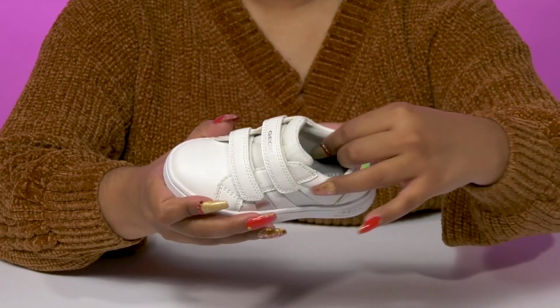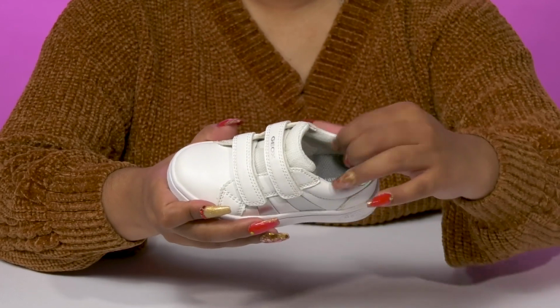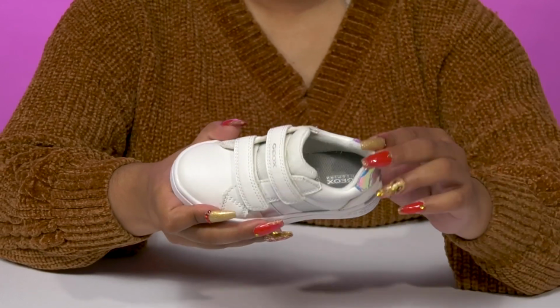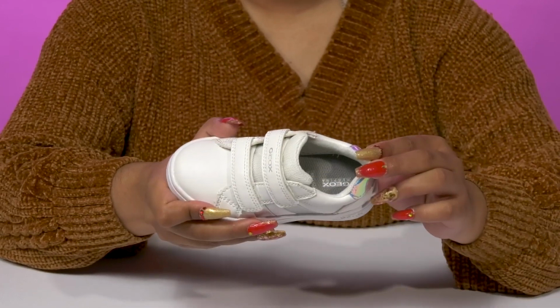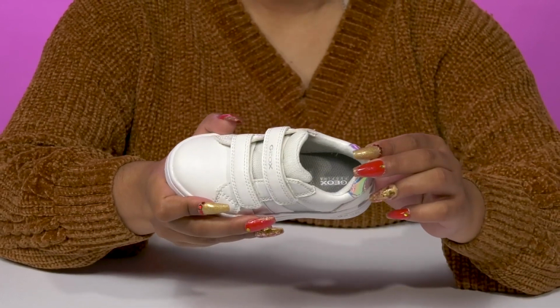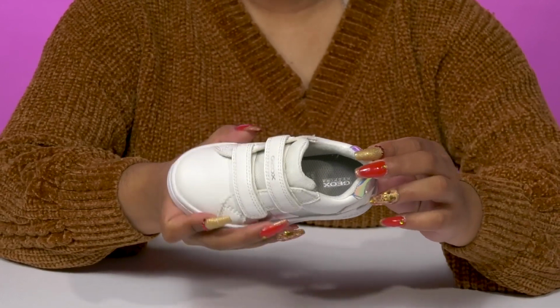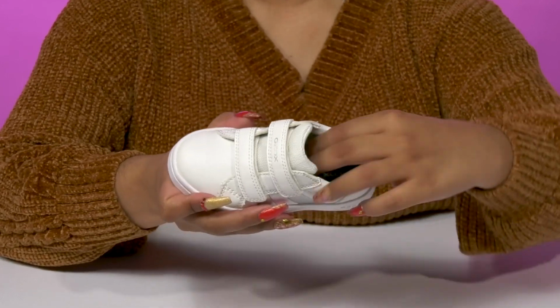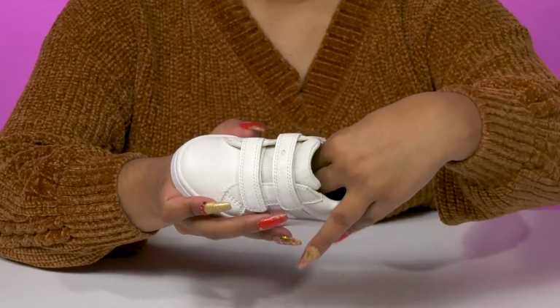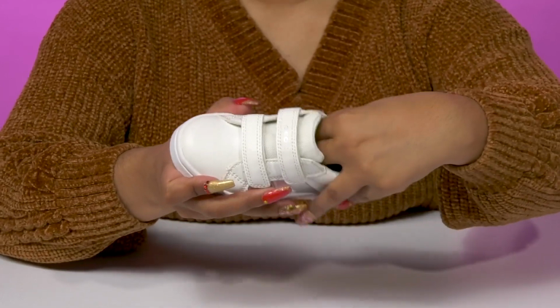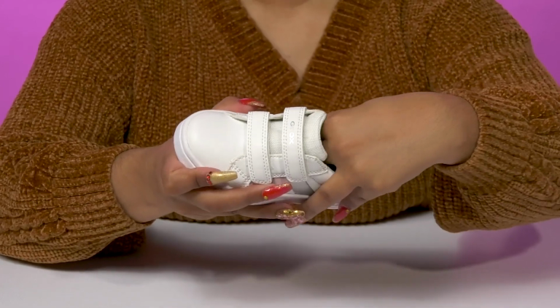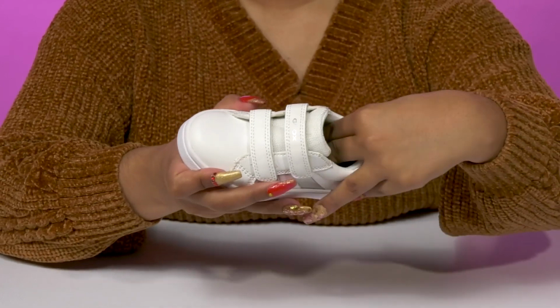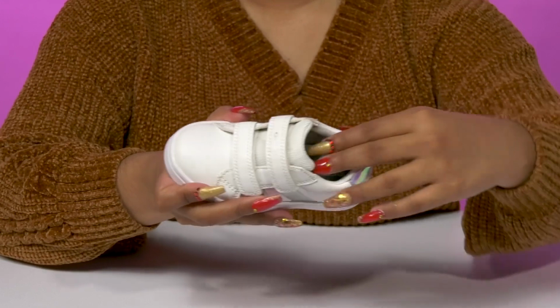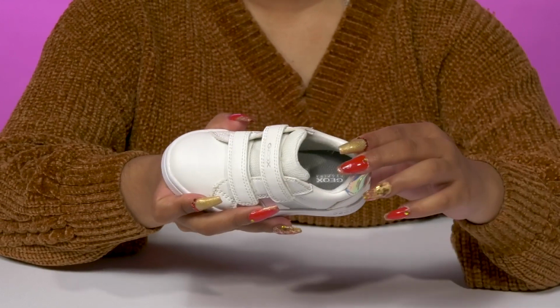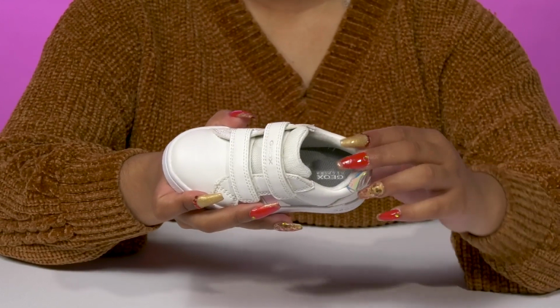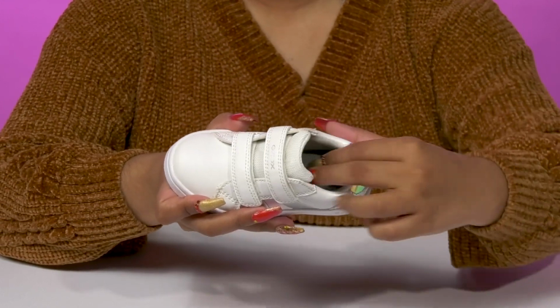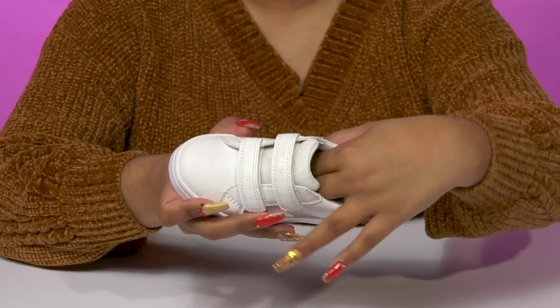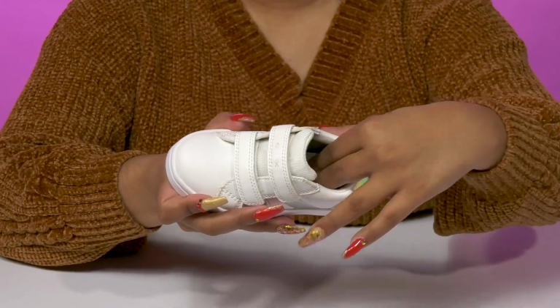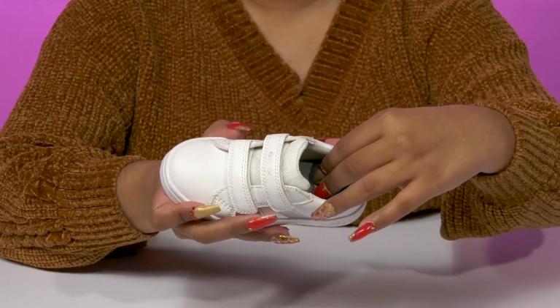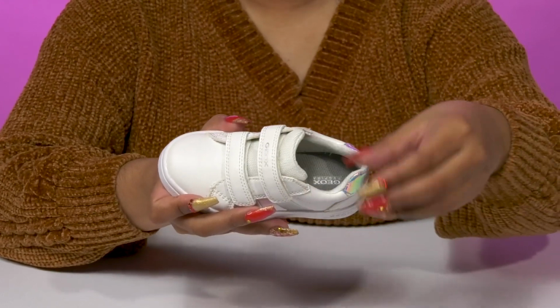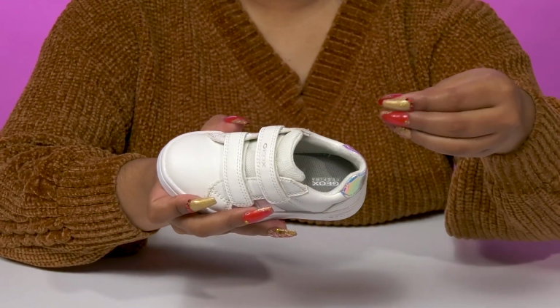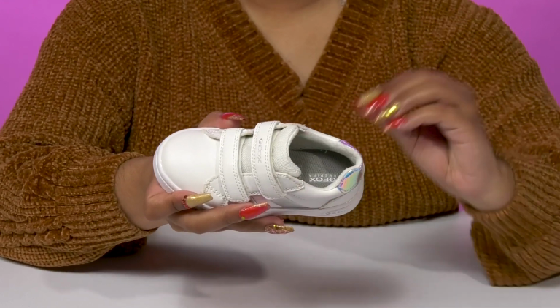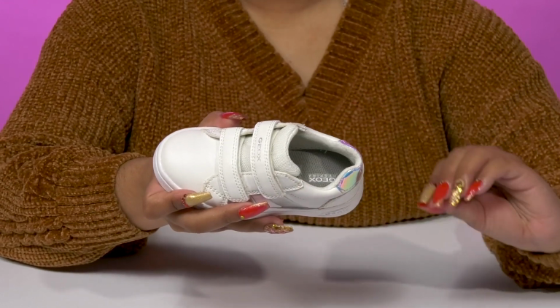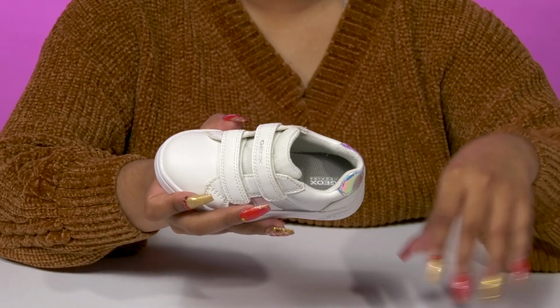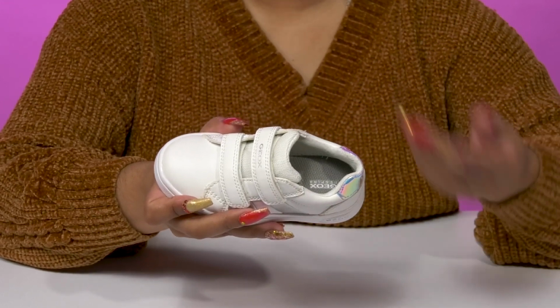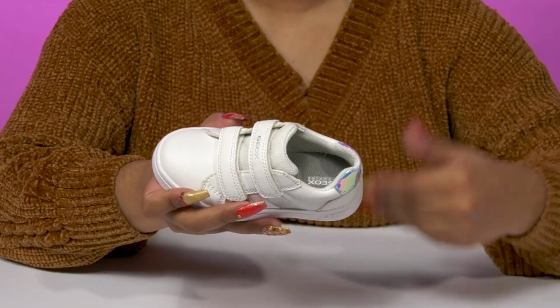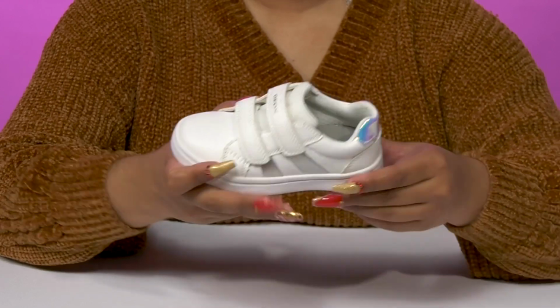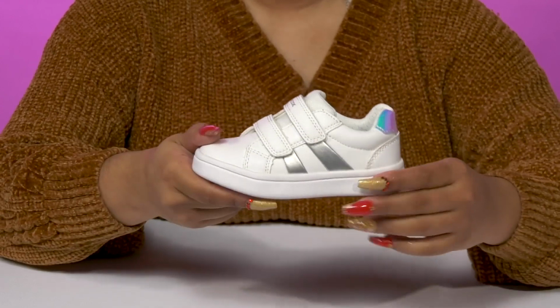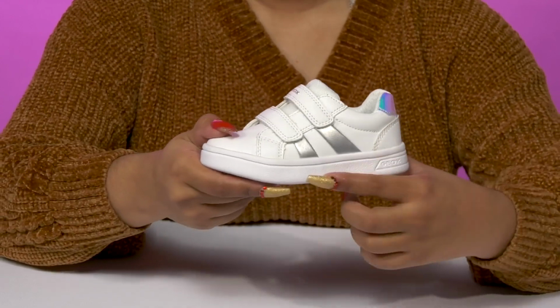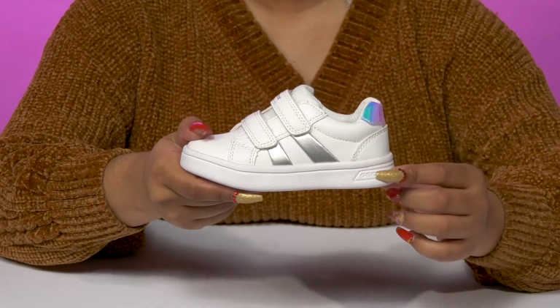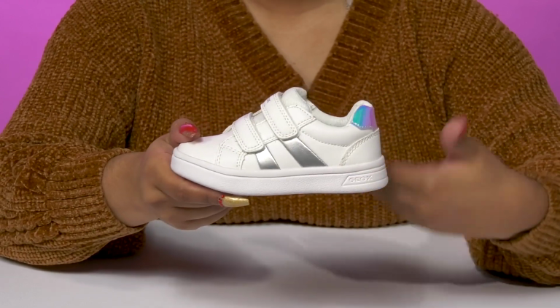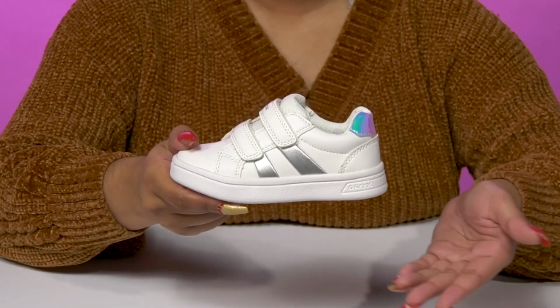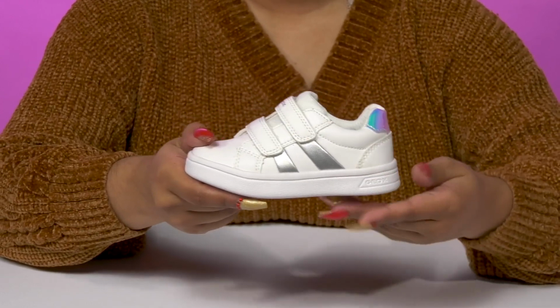Inside is a bit of padding along the collar and tongue for a snug feel, with a lining inside that keeps things breathable. The insole will give them lots of padding for some enhanced comfort and uses the microporous membrane that absorbs and expels sweat without letting water in.